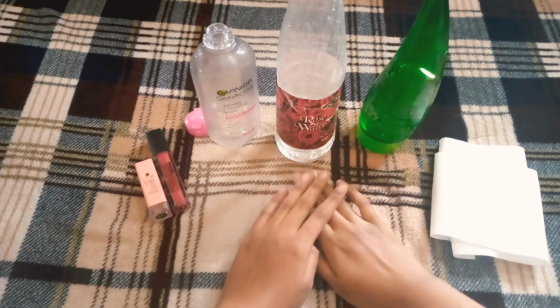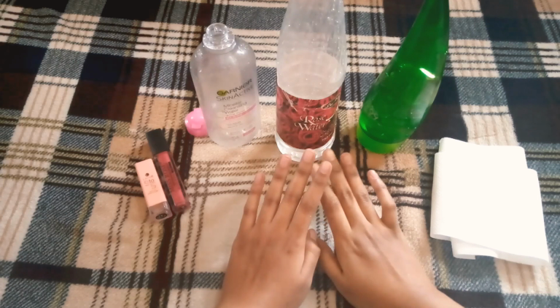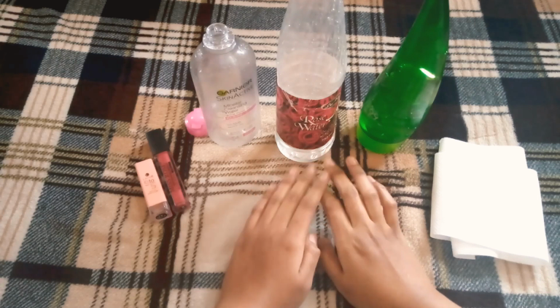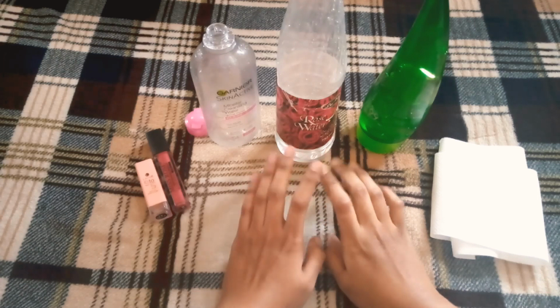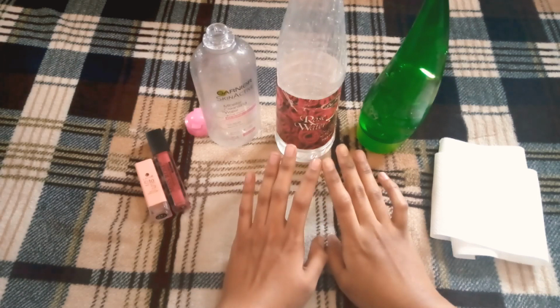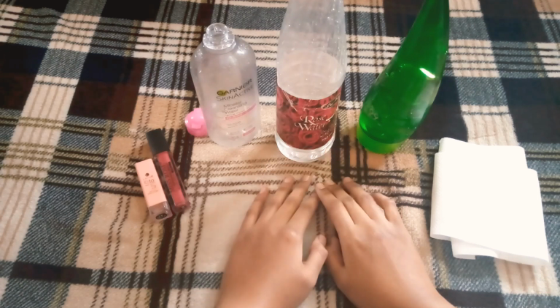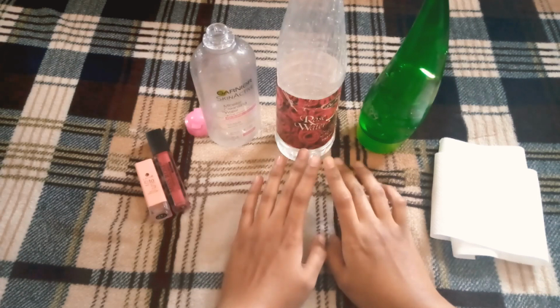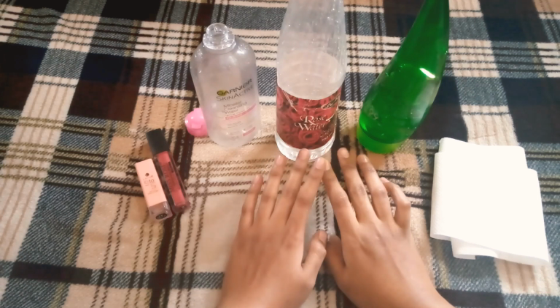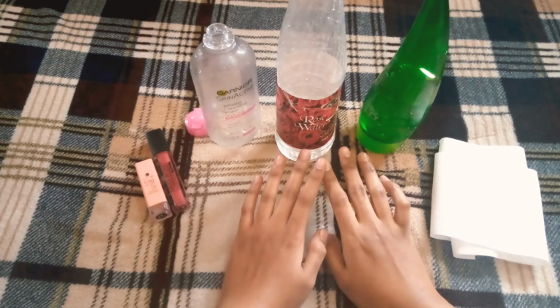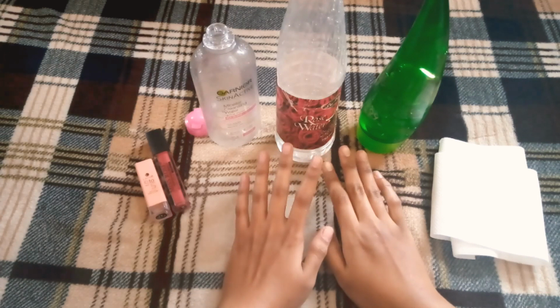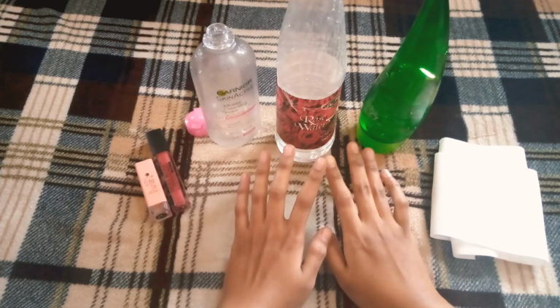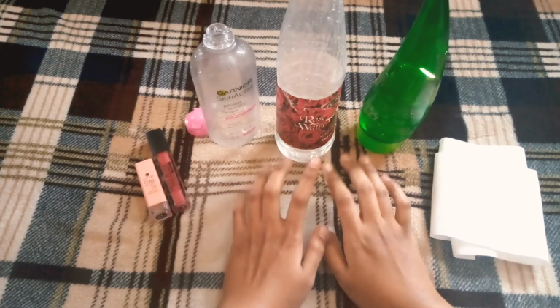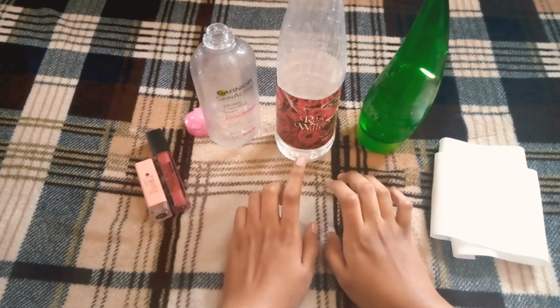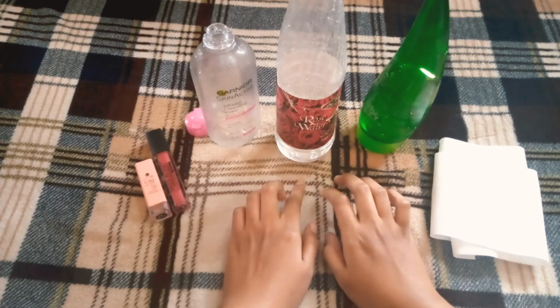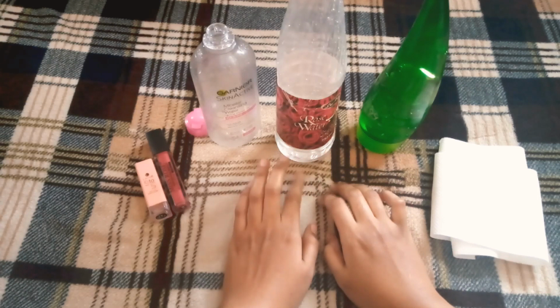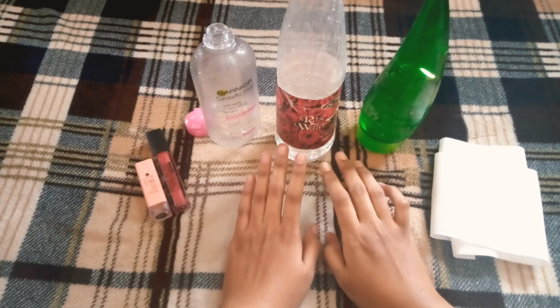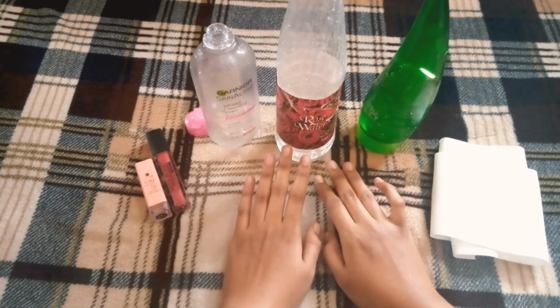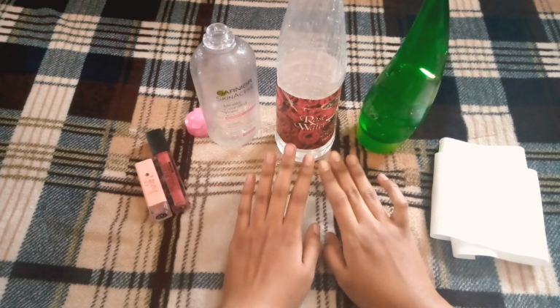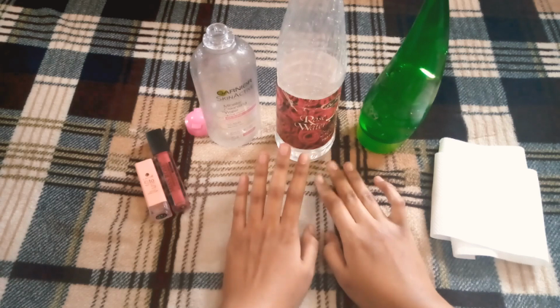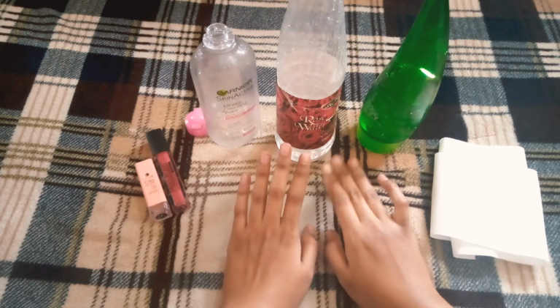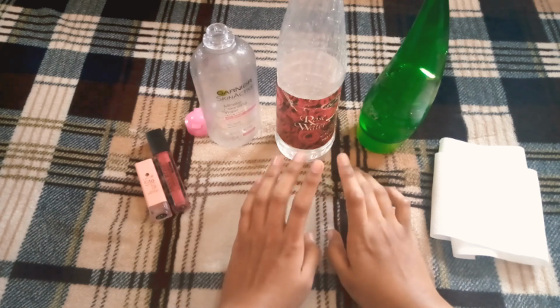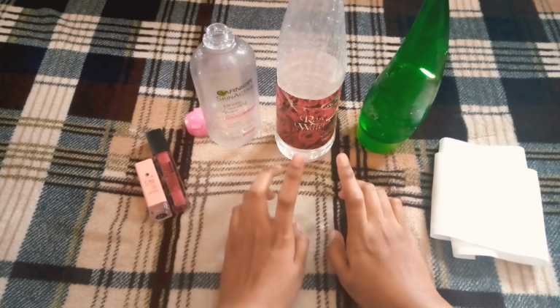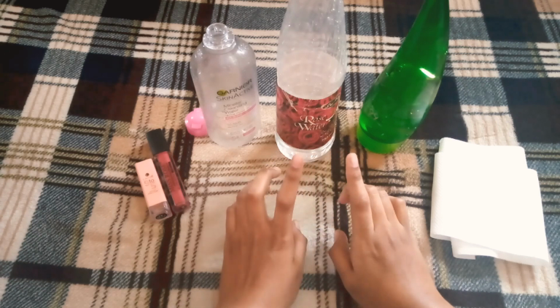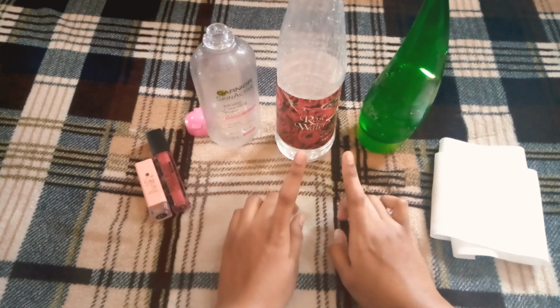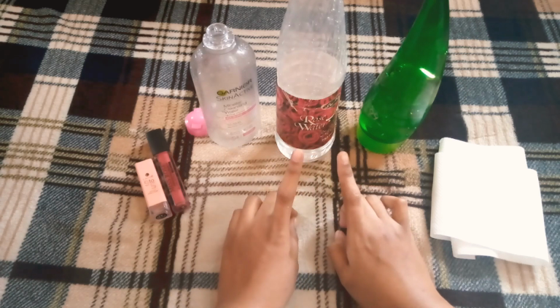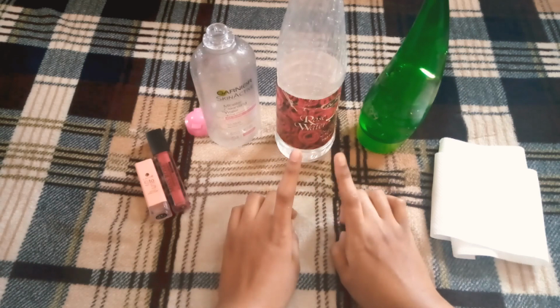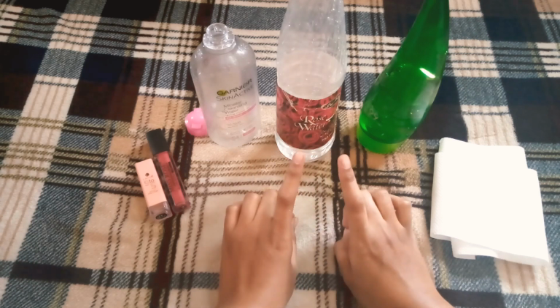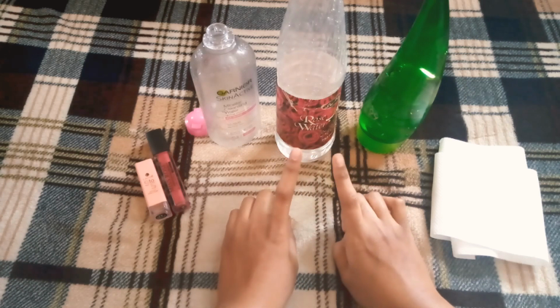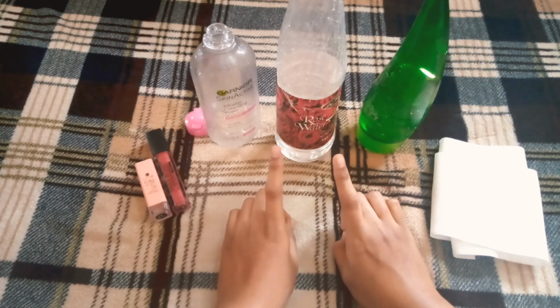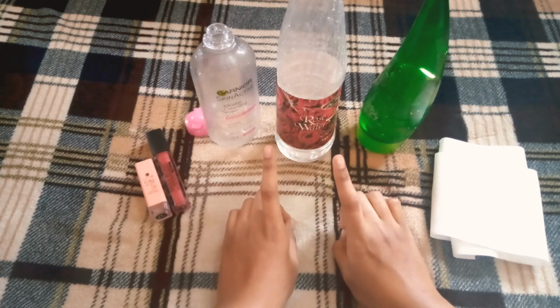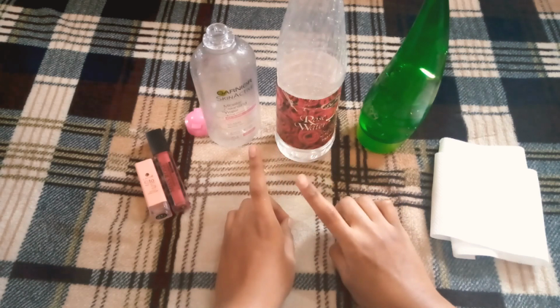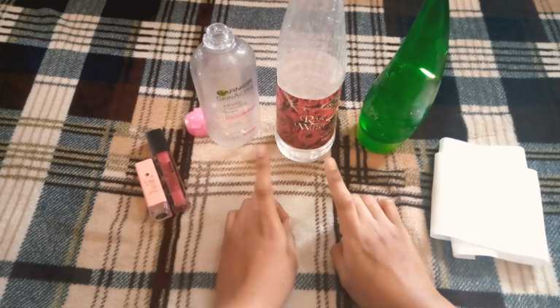Hello and welcome back to my channel. I hope you all are doing well. Today's topic is DIY Makeup Remover — I will tell you how to make a DIY makeup remover at home.